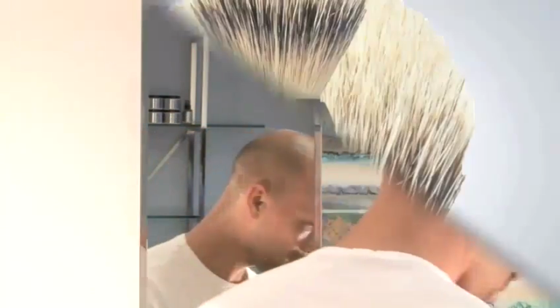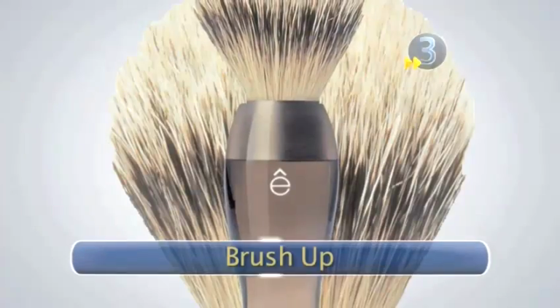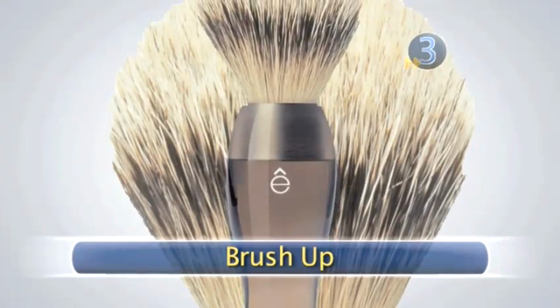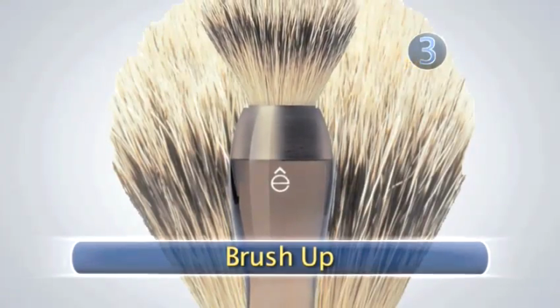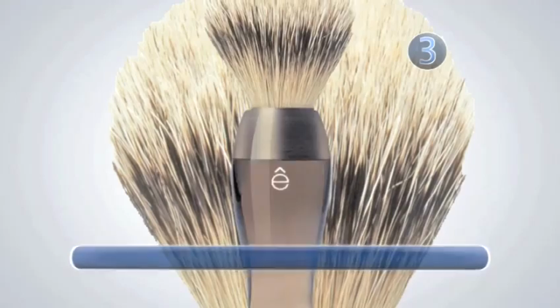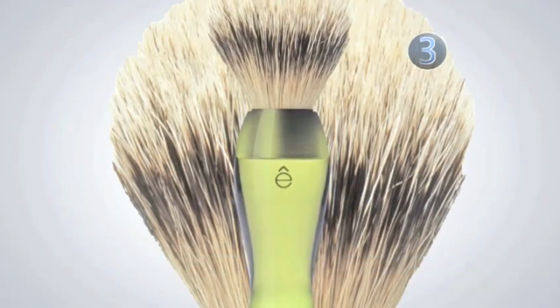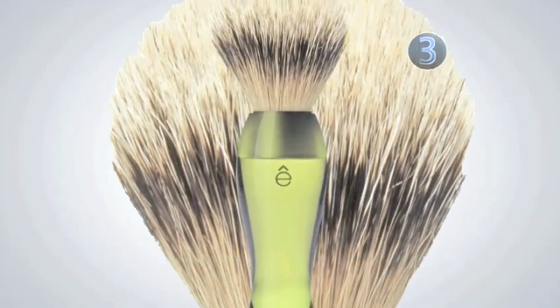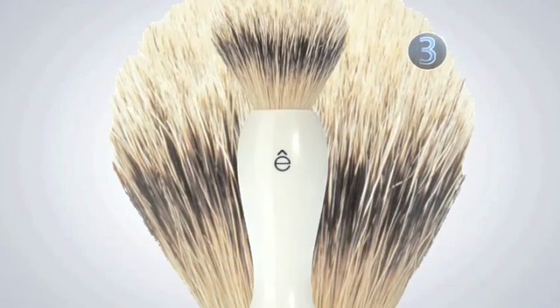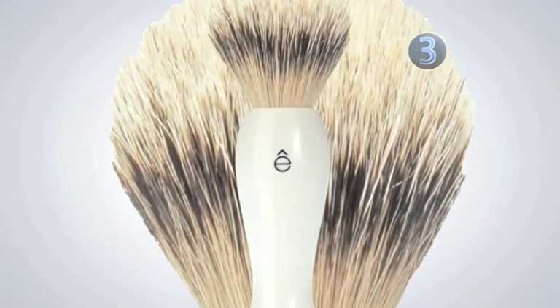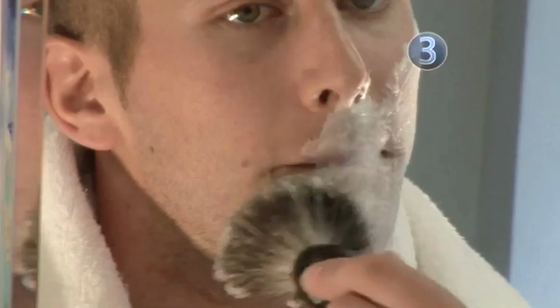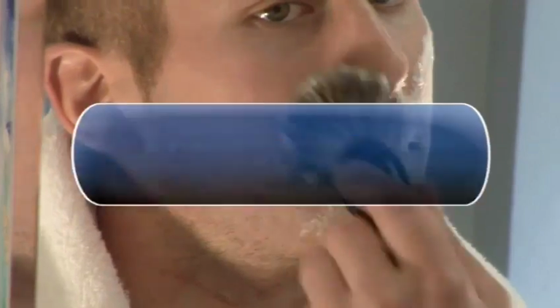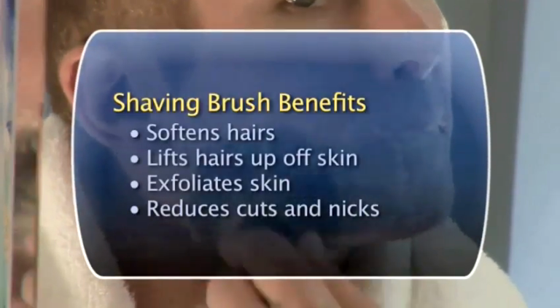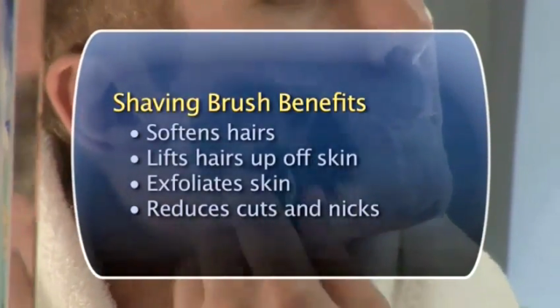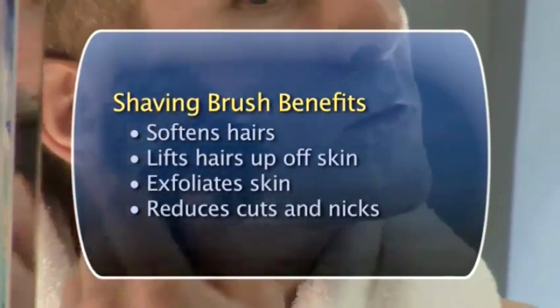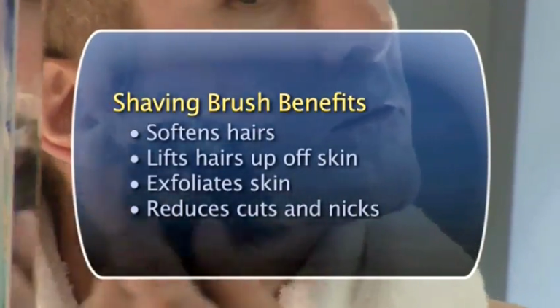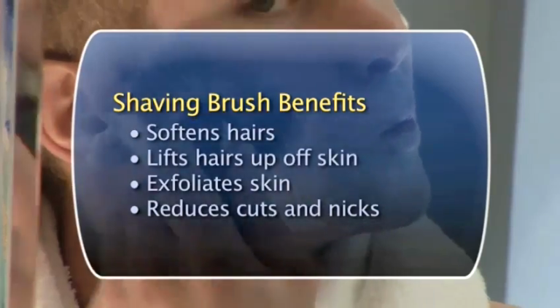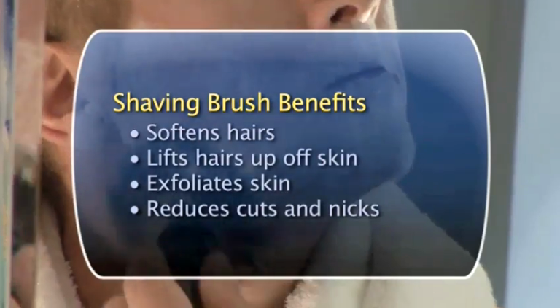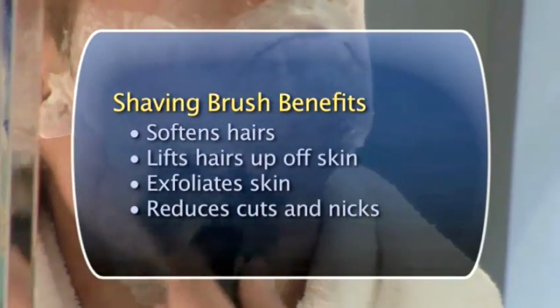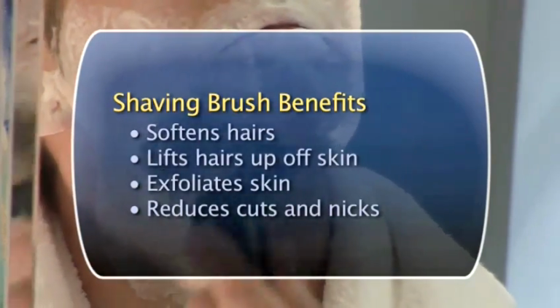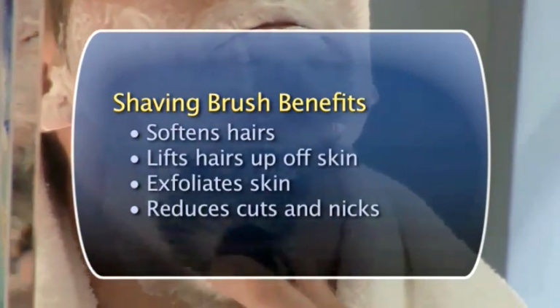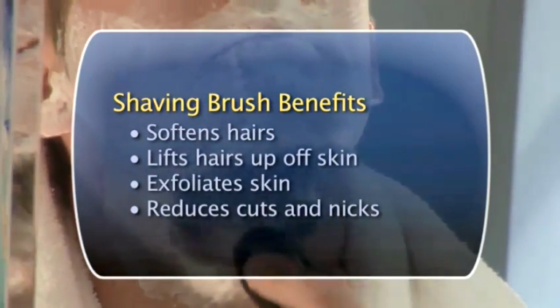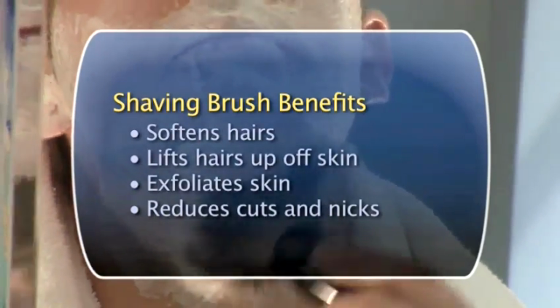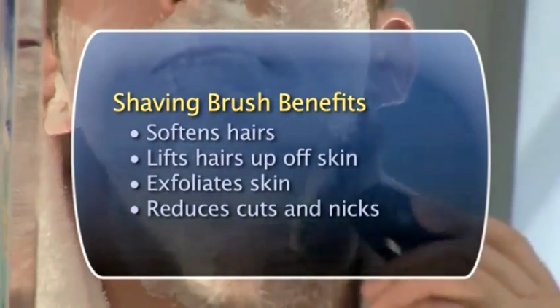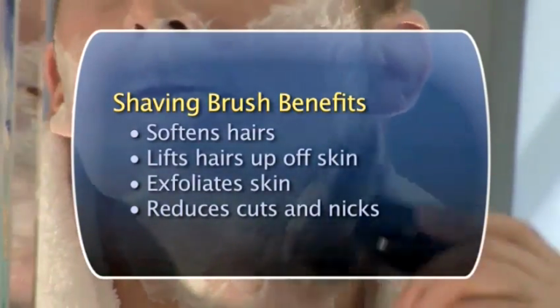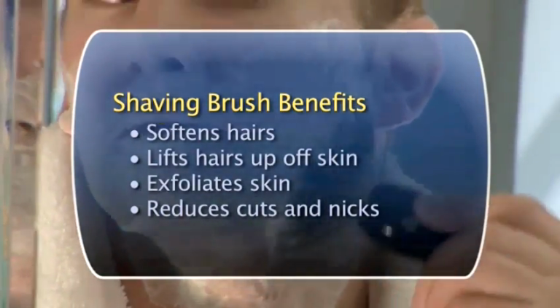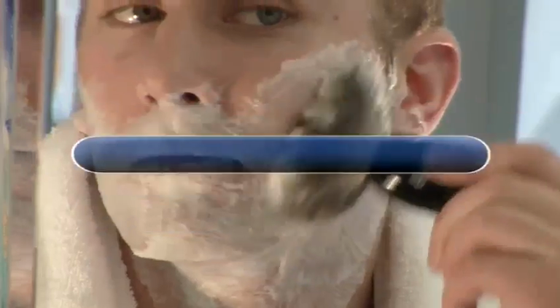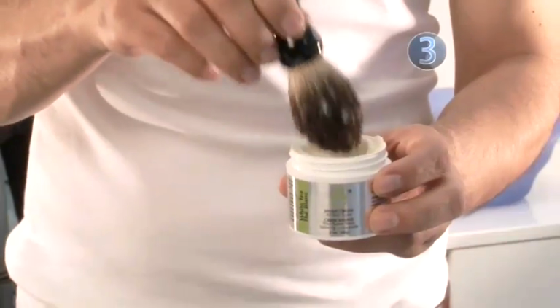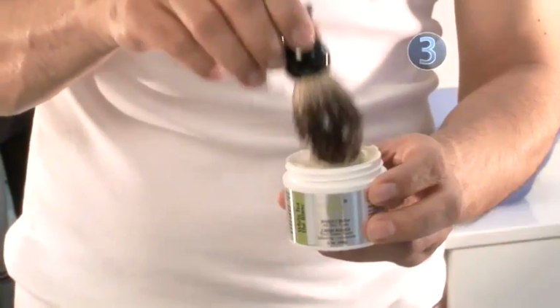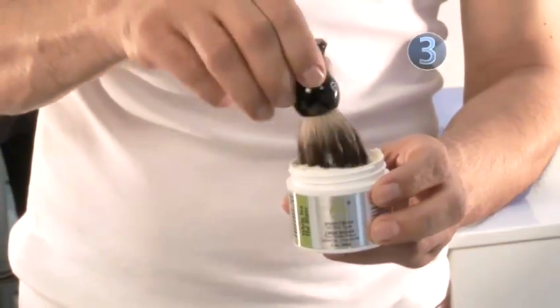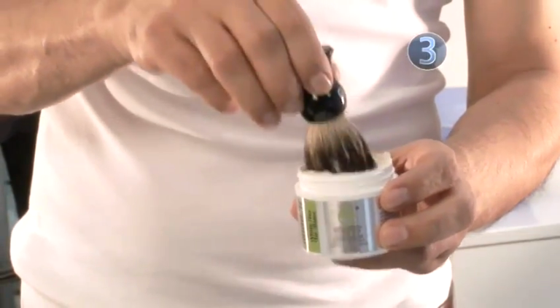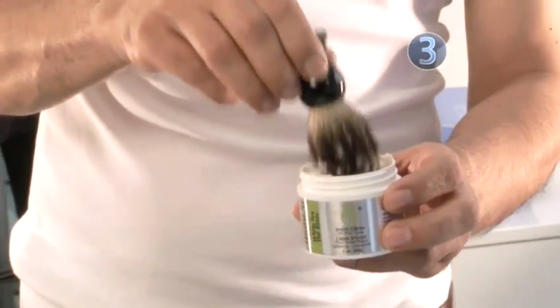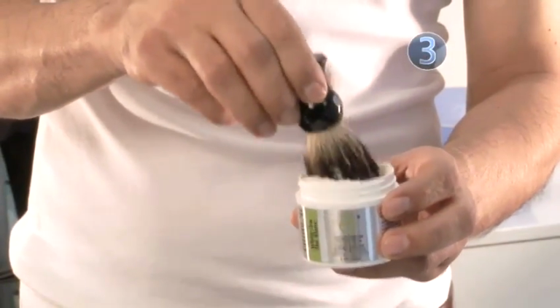Step 3: Brush Up. A shaving brush for my head? Yes — the same principle used for a man's face applies to his head as well. The shaving brush bristles will lift the hair up off the skin. Gently dip the moistened brush tip into a pot of quality shaving cream.